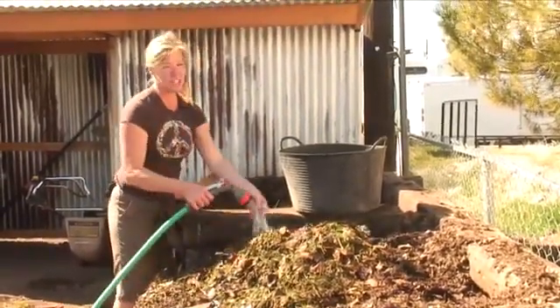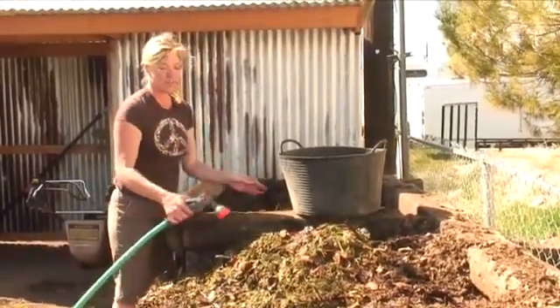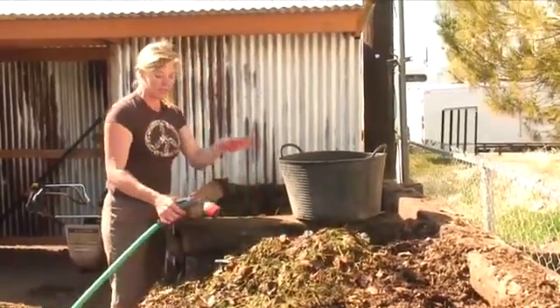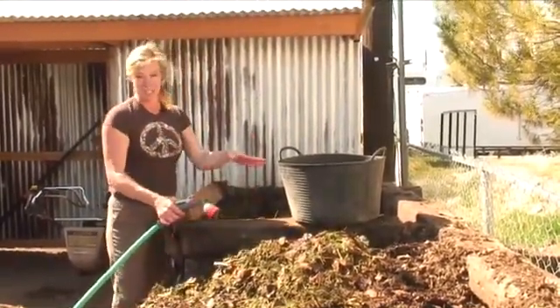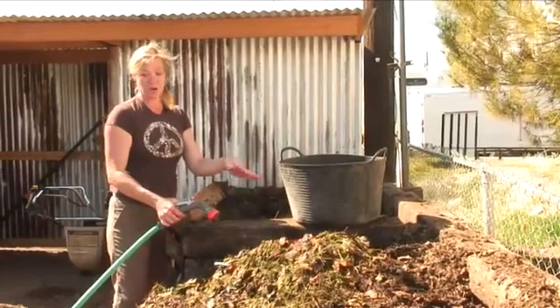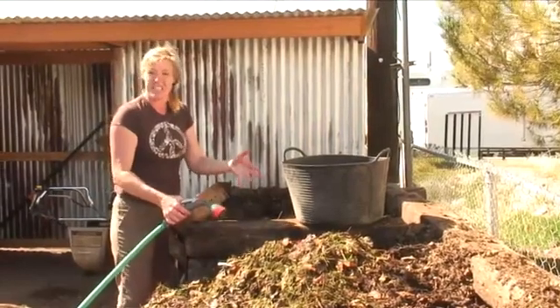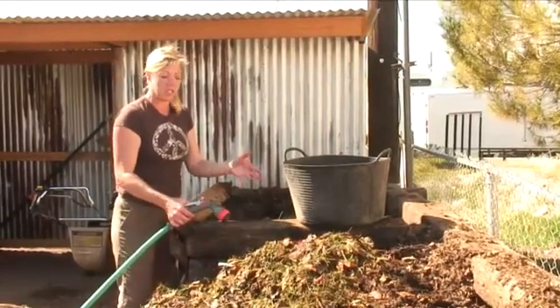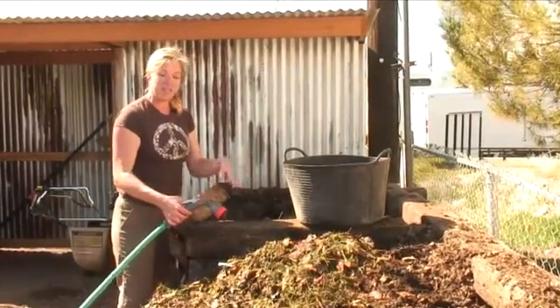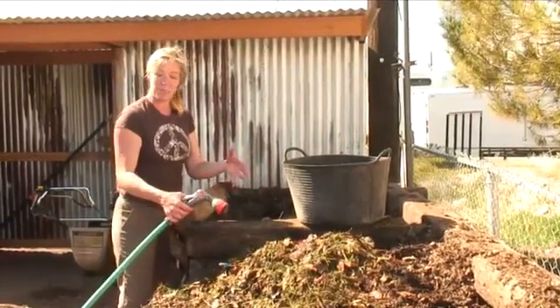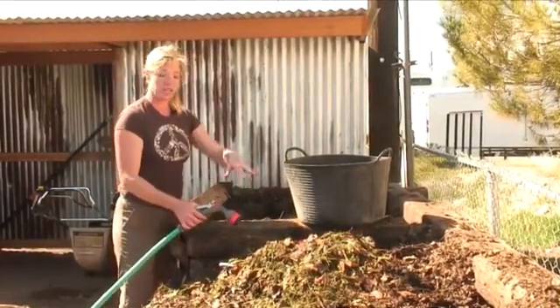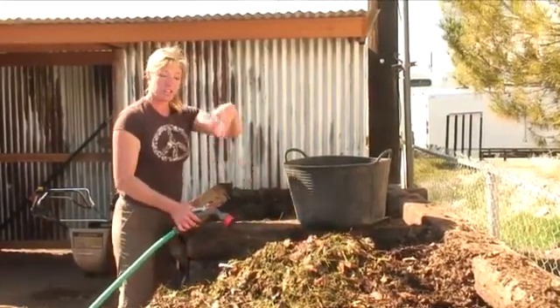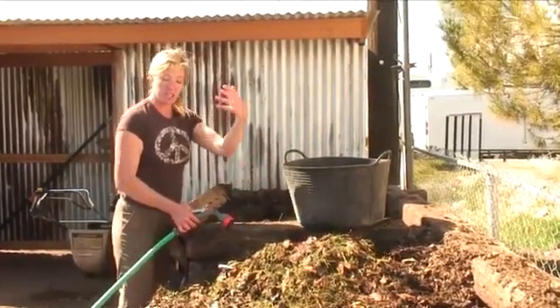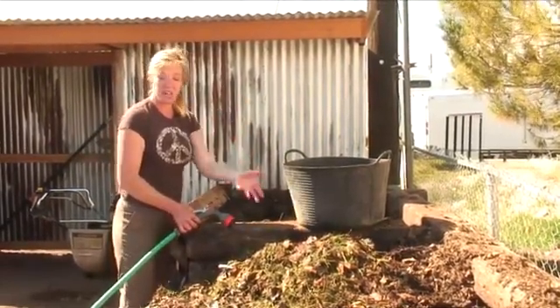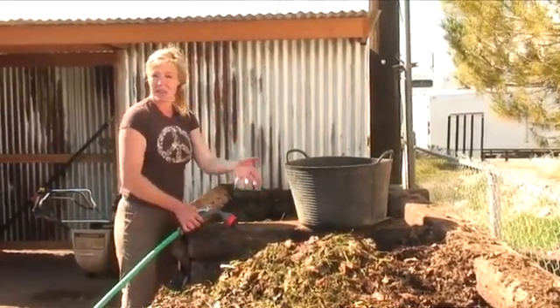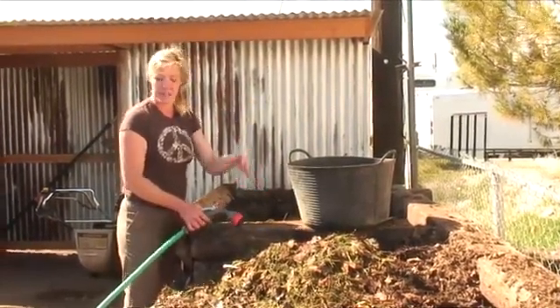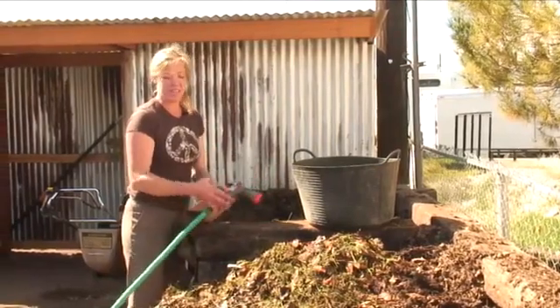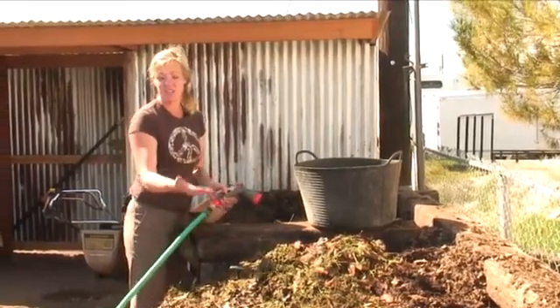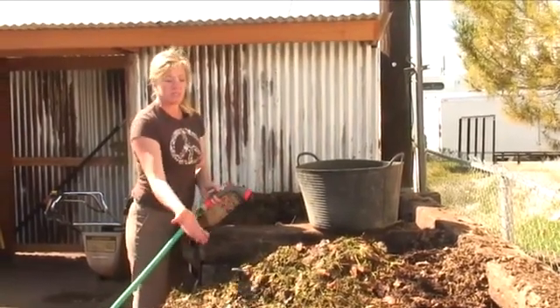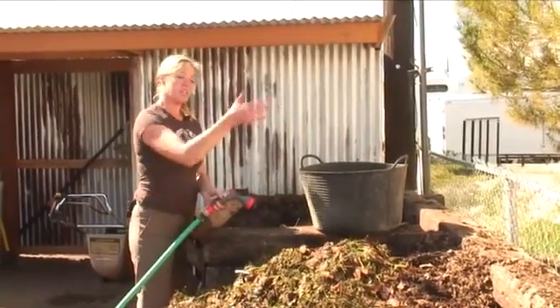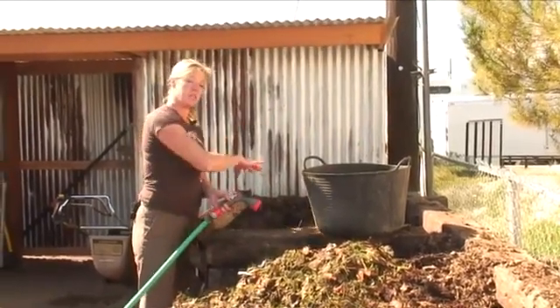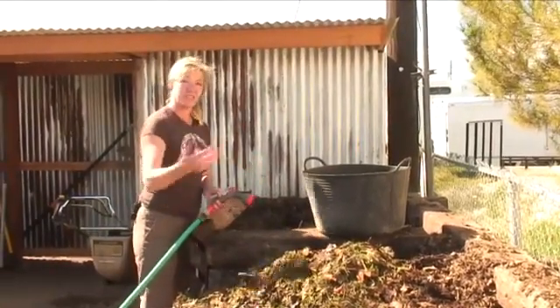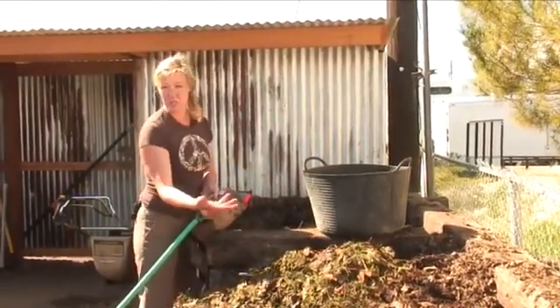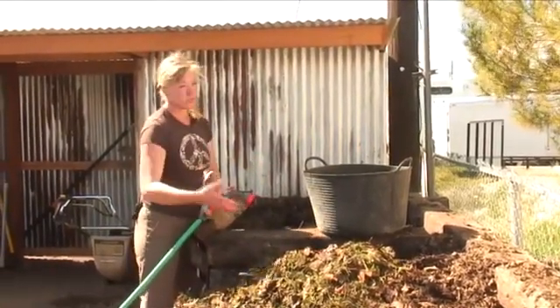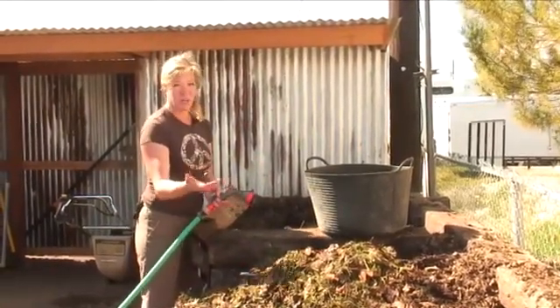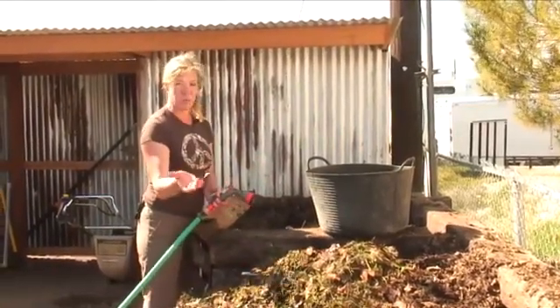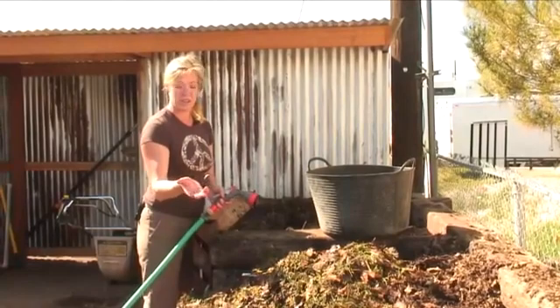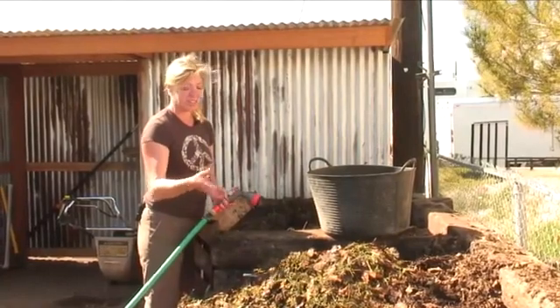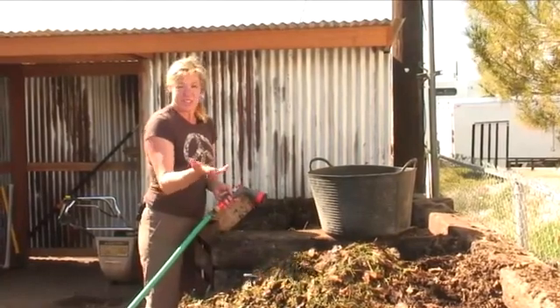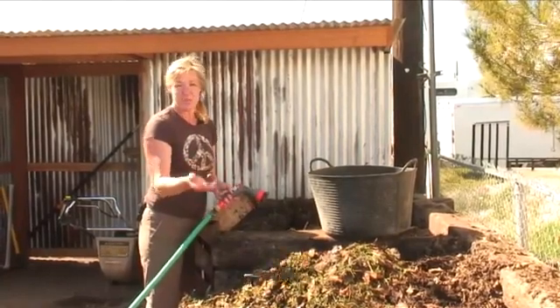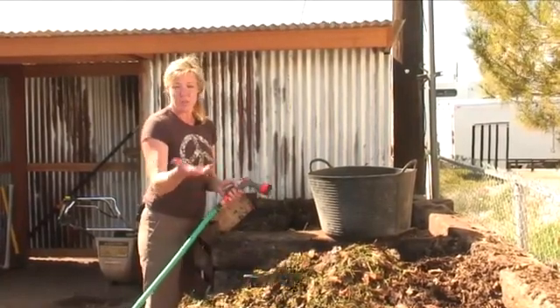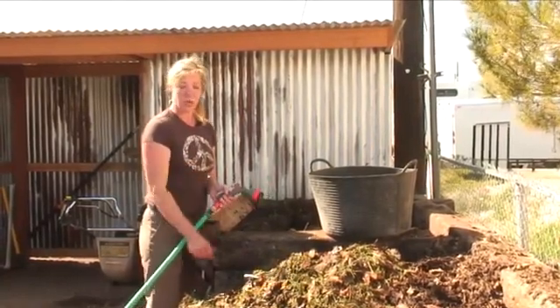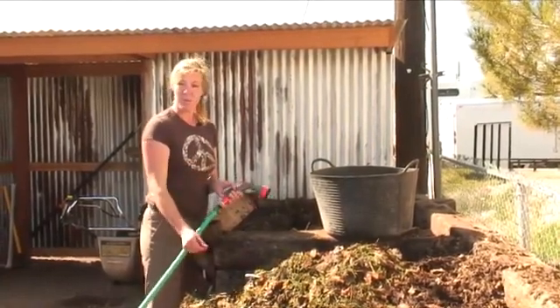Unfortunately, the thing about easy compost is it does take a long time. This will take about a year. You can just keep piling and piling. At the end of a year, throw it into another pile and everything that's on the bottom is ready to go to be put into your garden. Such a simple and cheap way to go for compost.